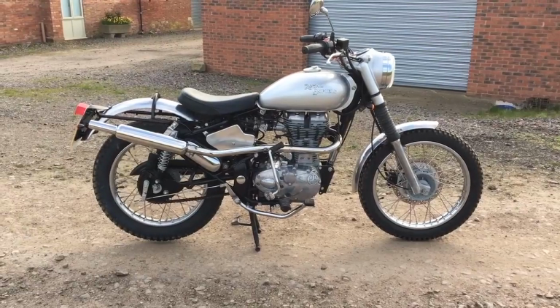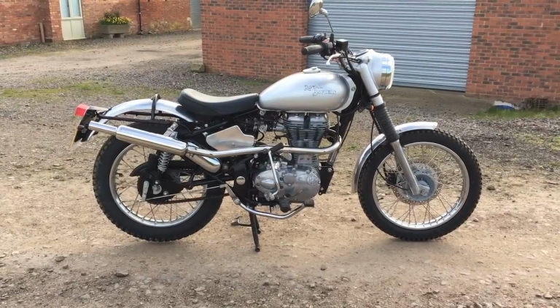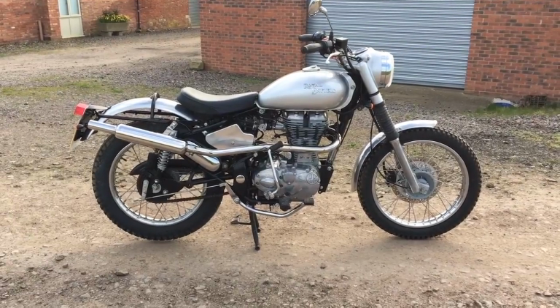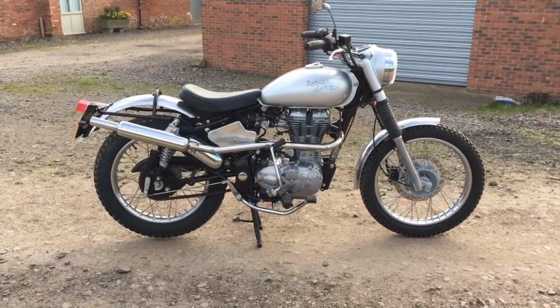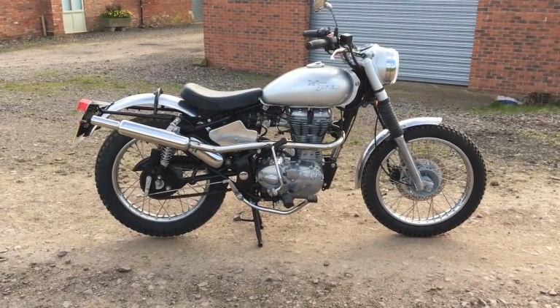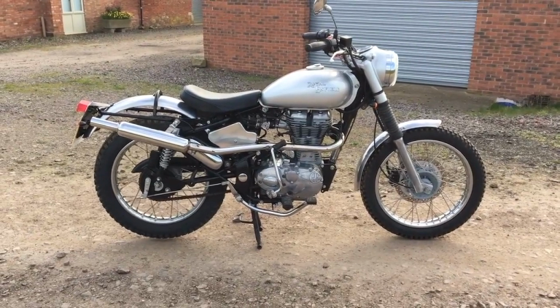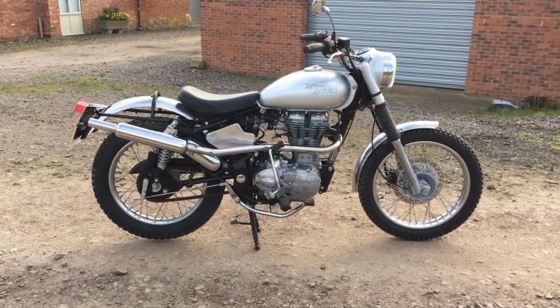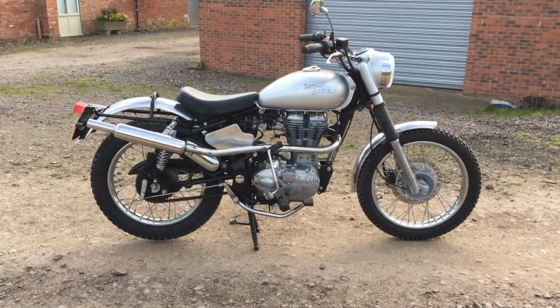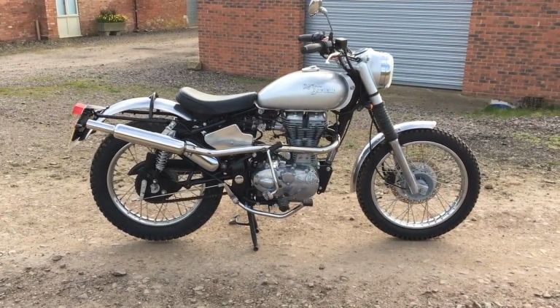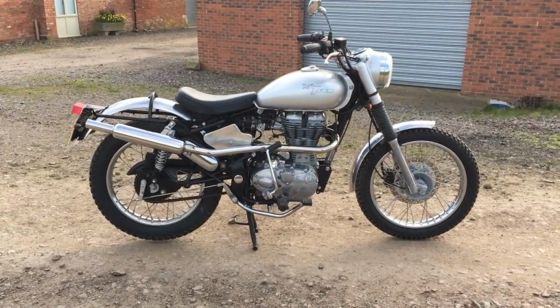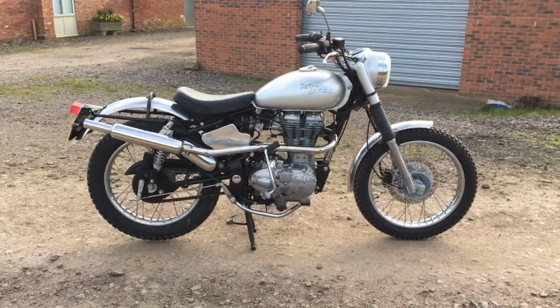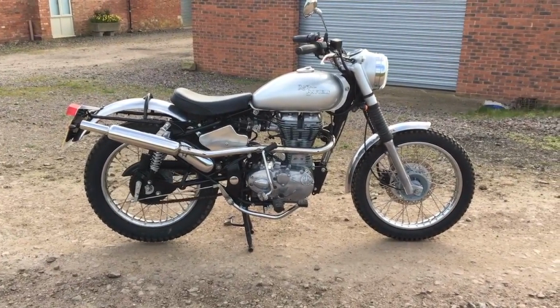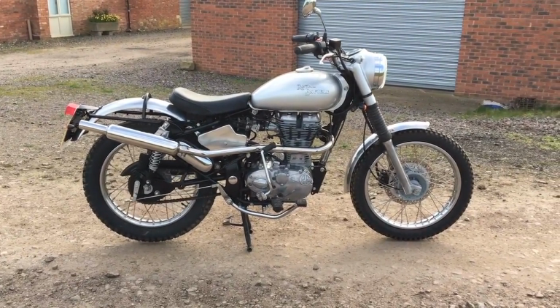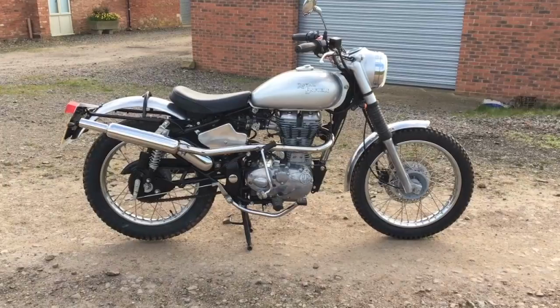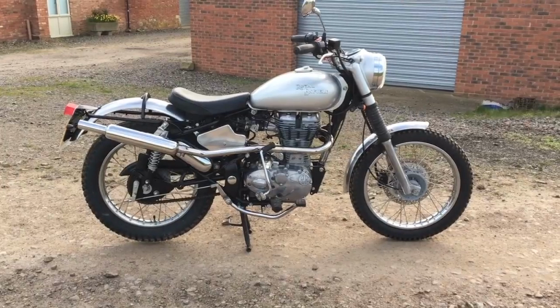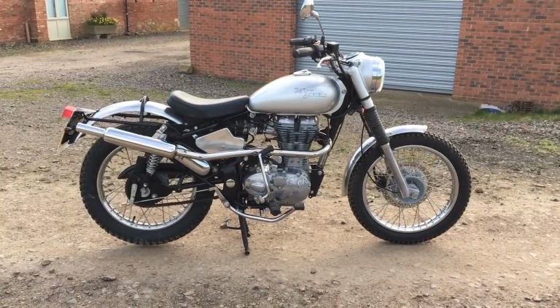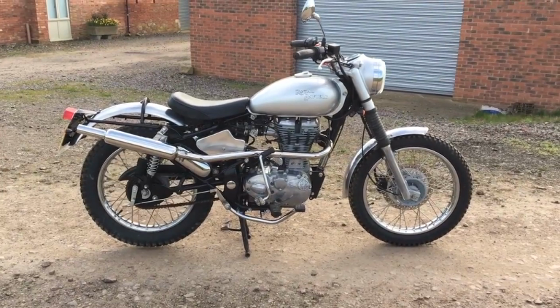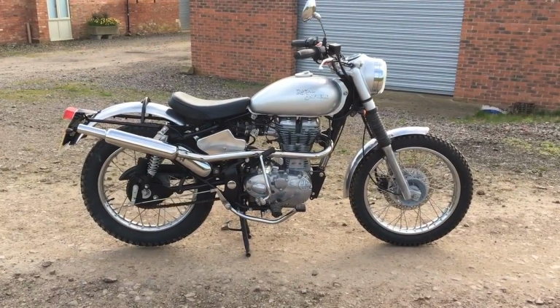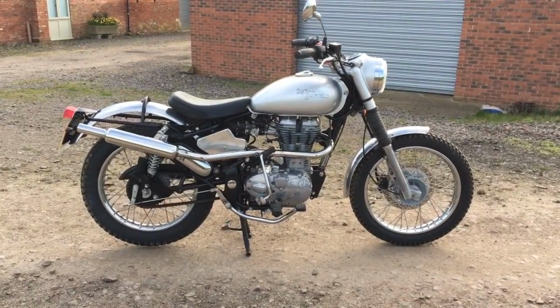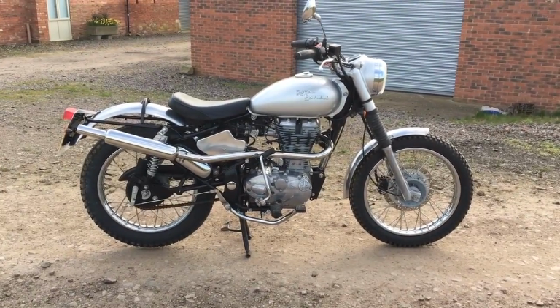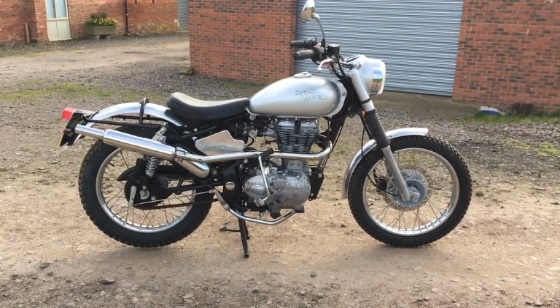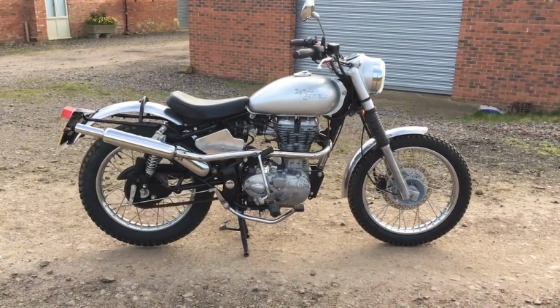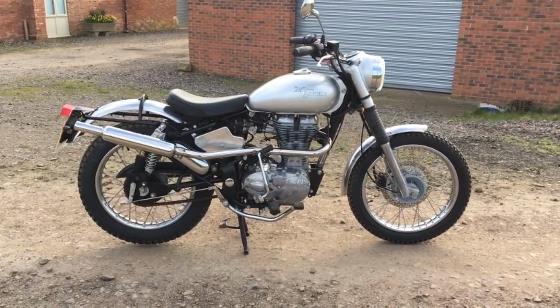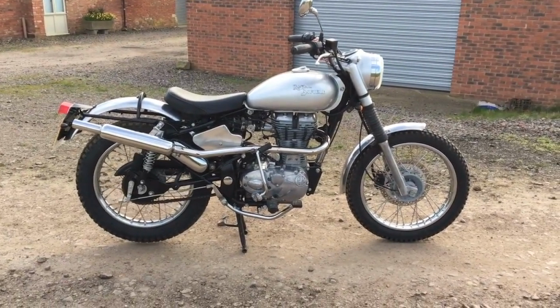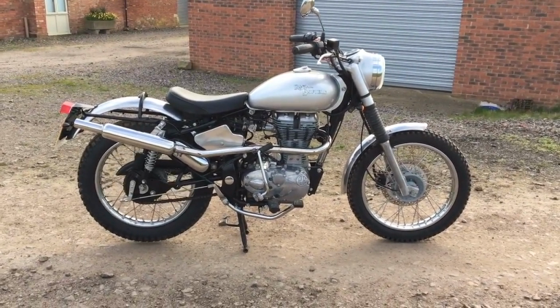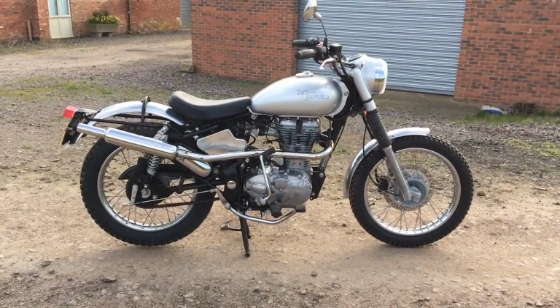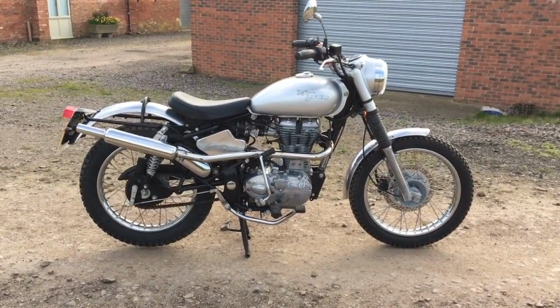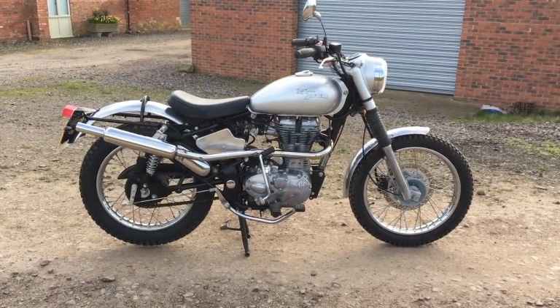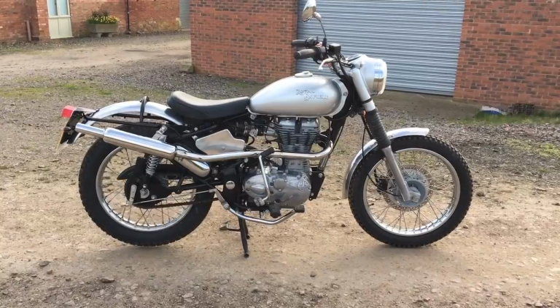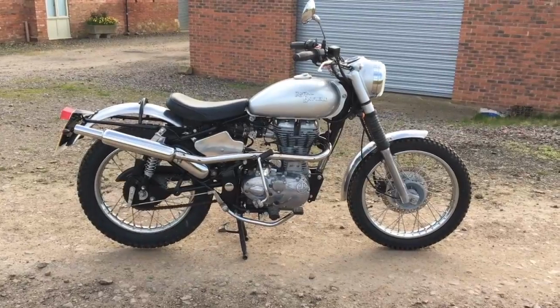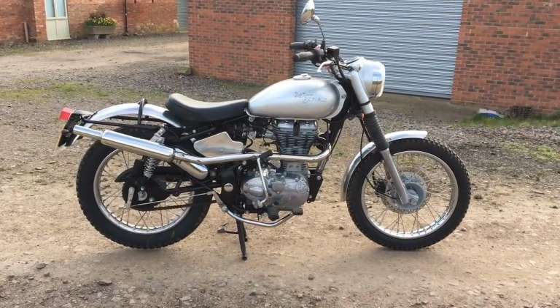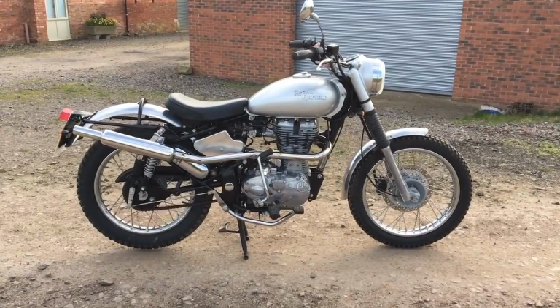Low seat height — I'm 5'9" and the standard seats are a bit tippy-toe. Watch the other videos and you'll get the whole story of this bike.